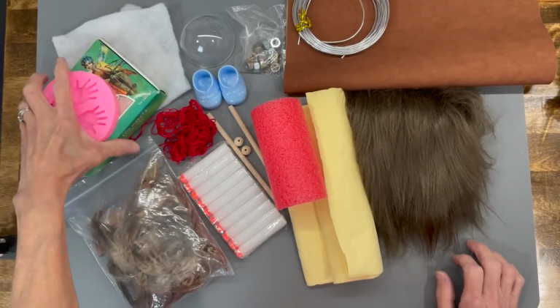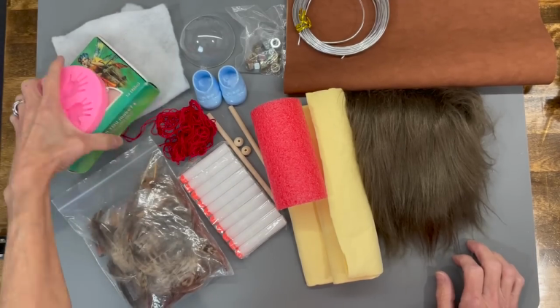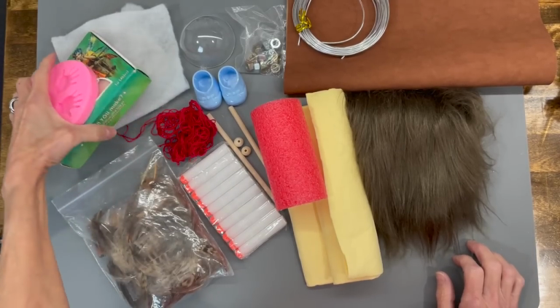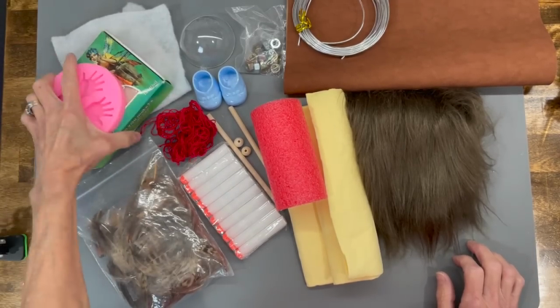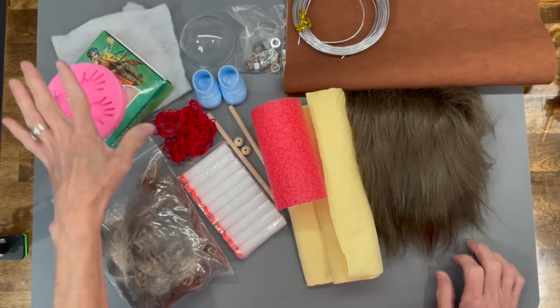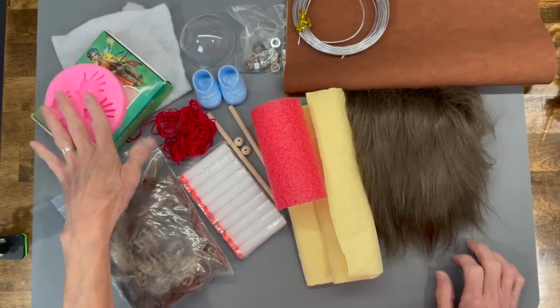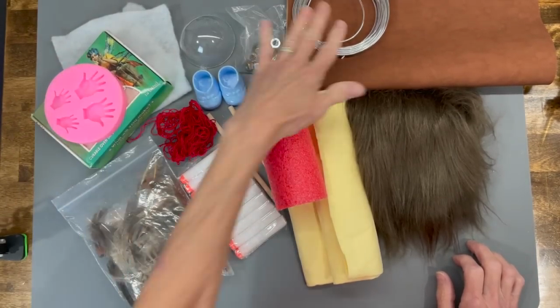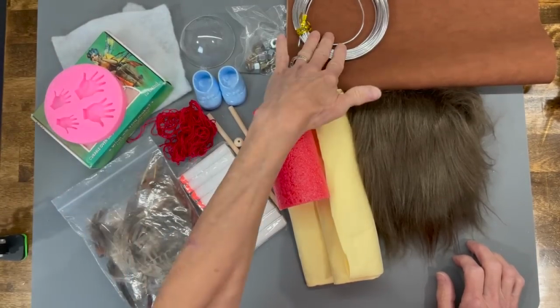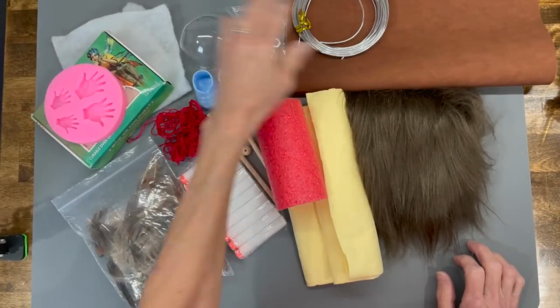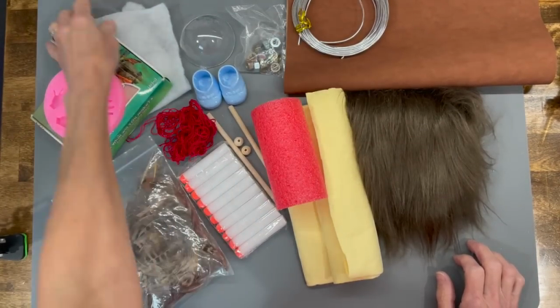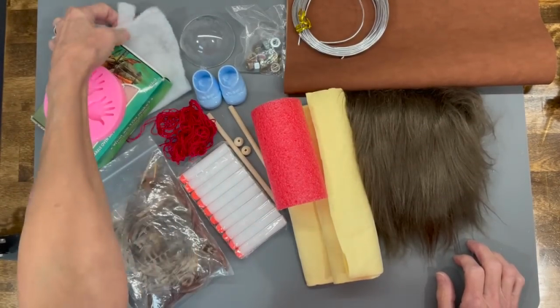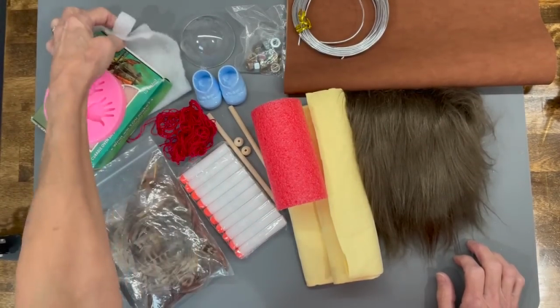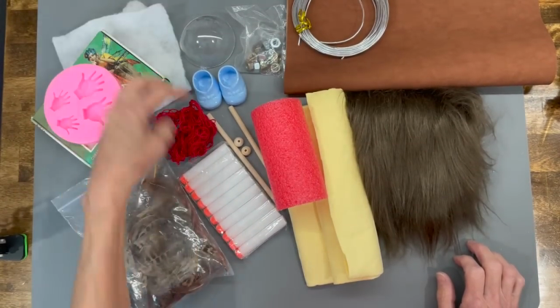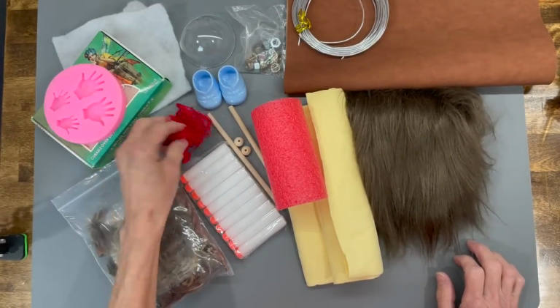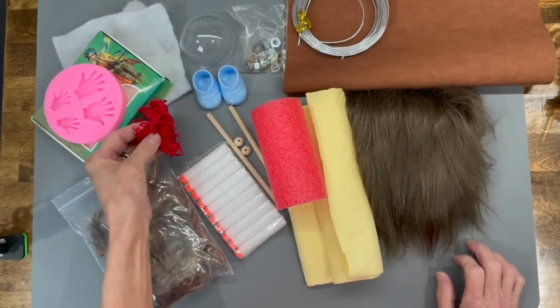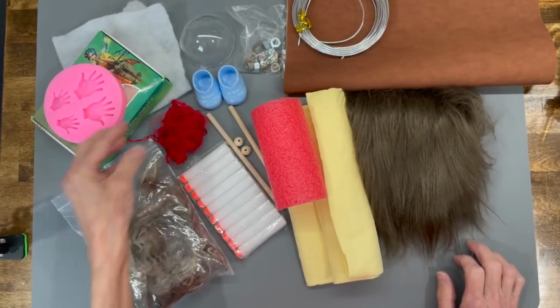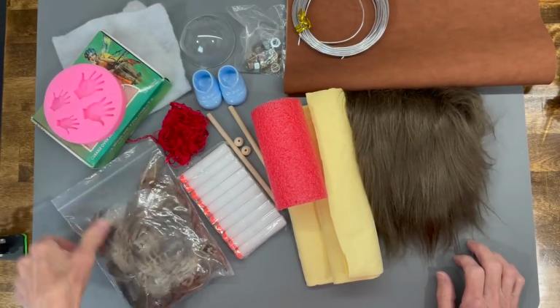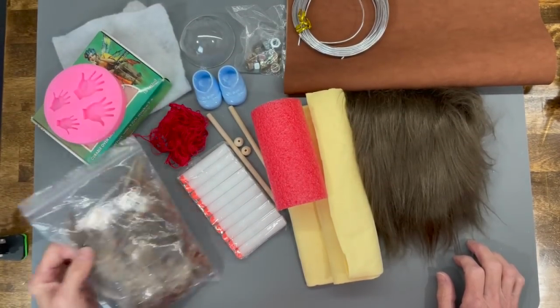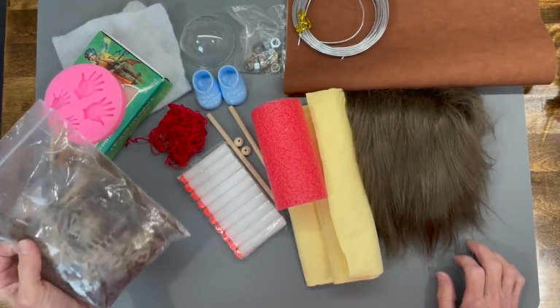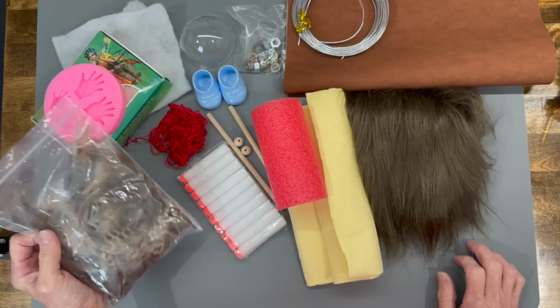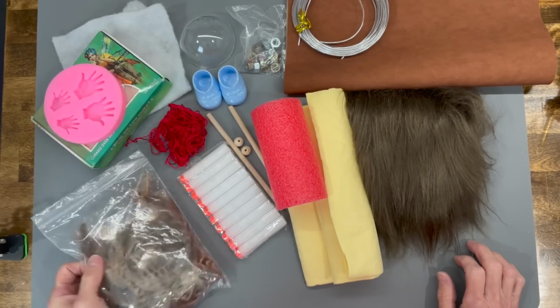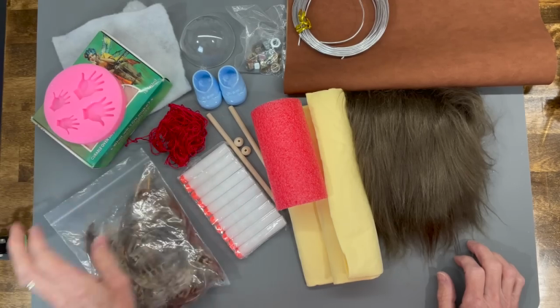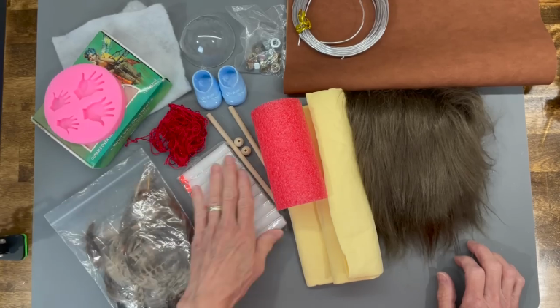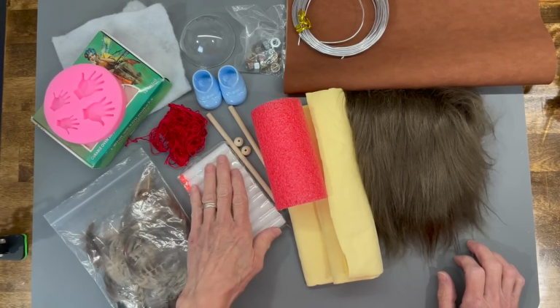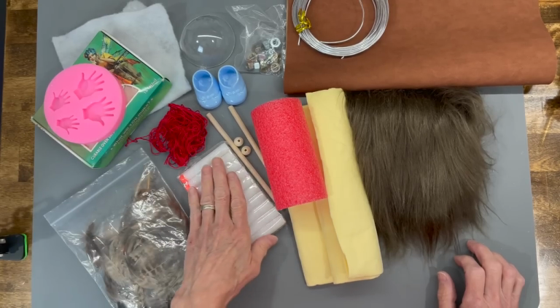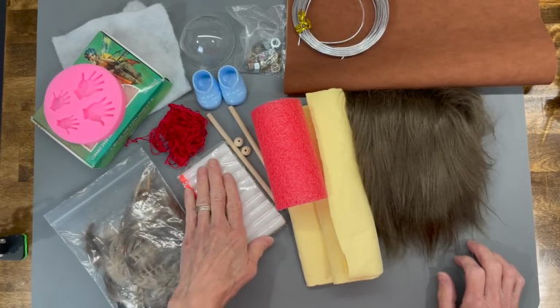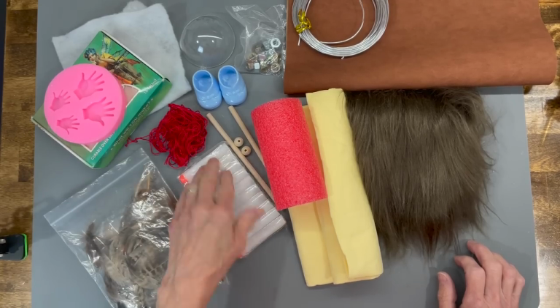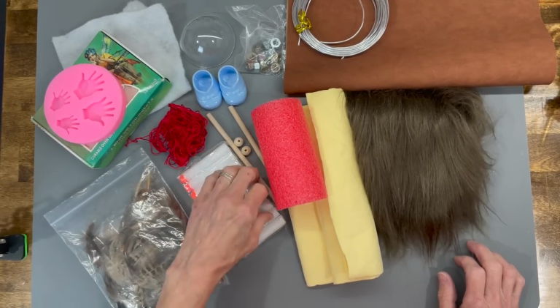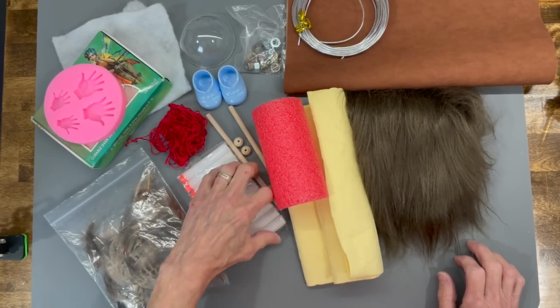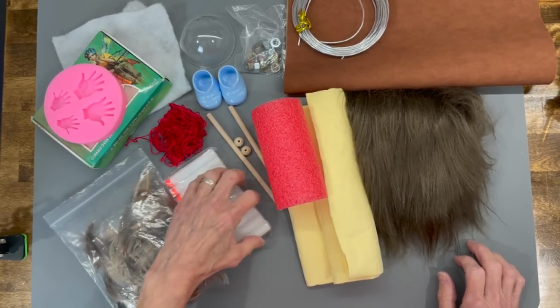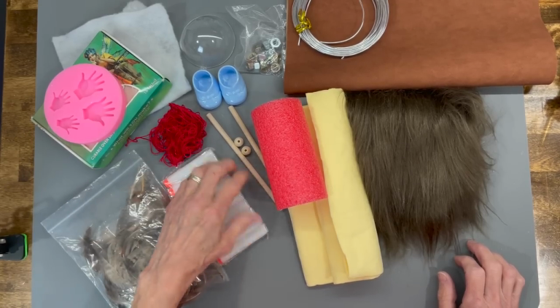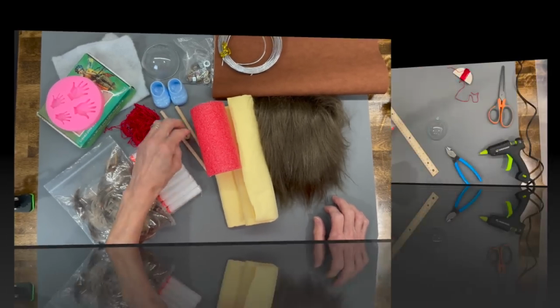These are all the supplies that you're going to need. I'm going to list them in the description below. If you don't see them in the description below, you can always find them on my website at www.pattyjgood.com.